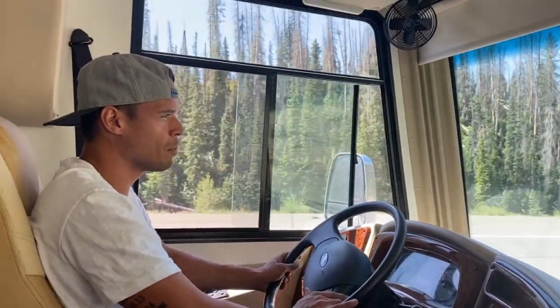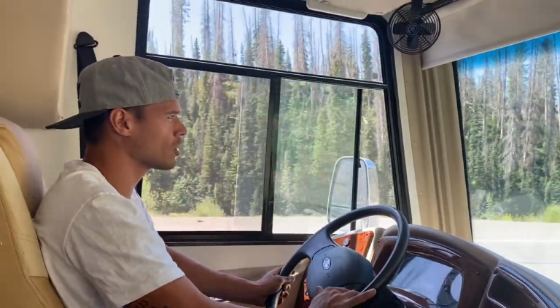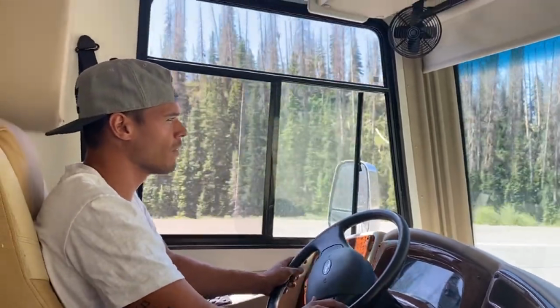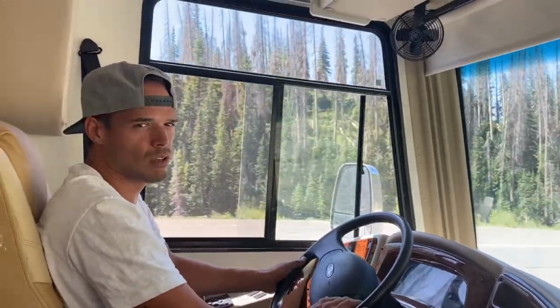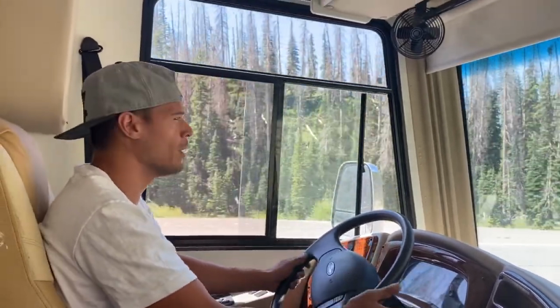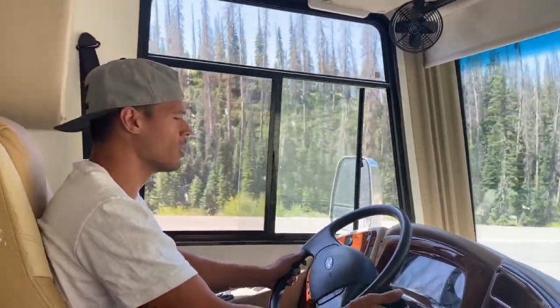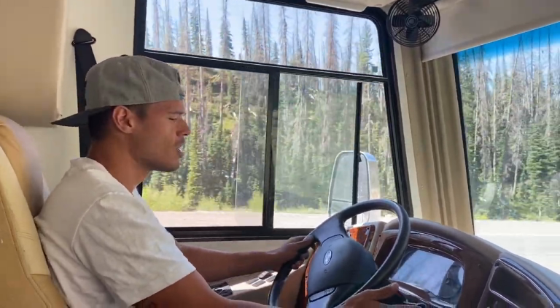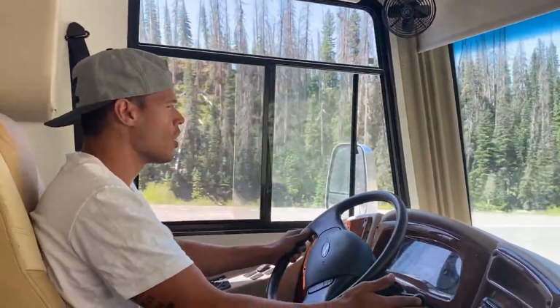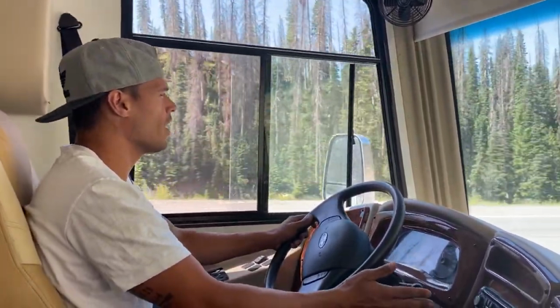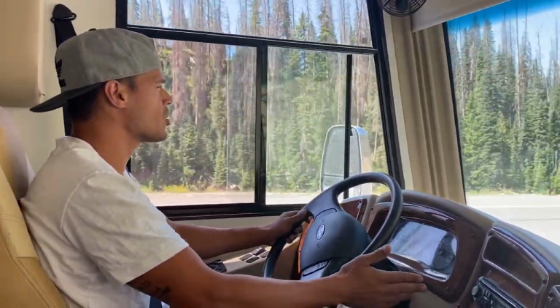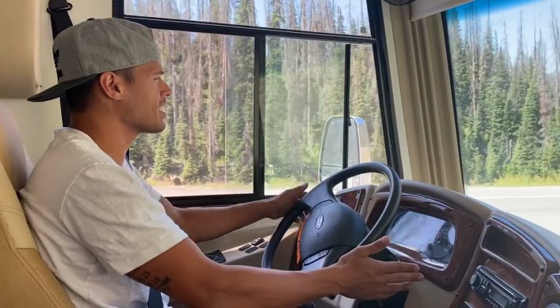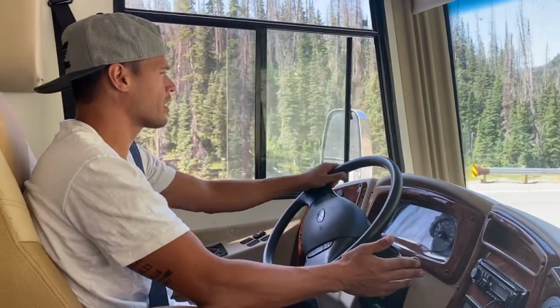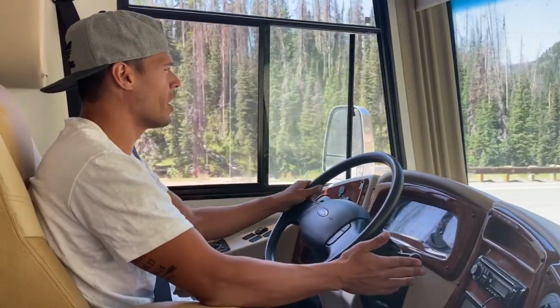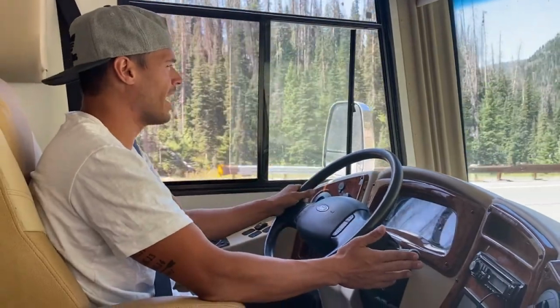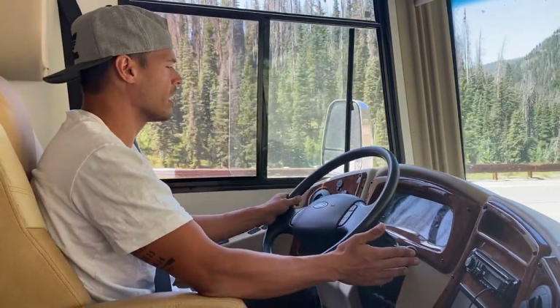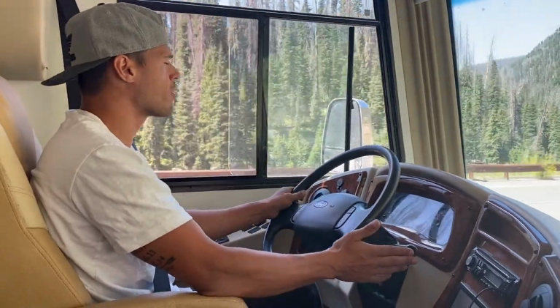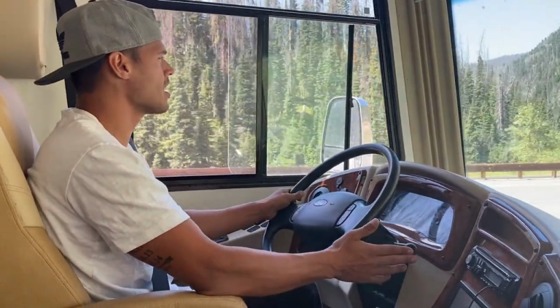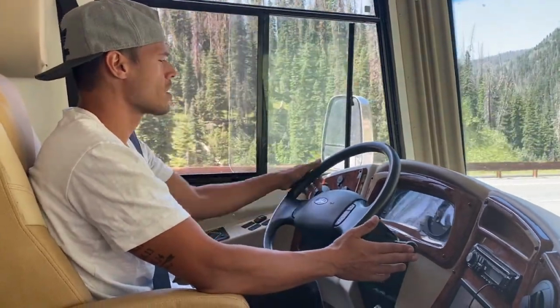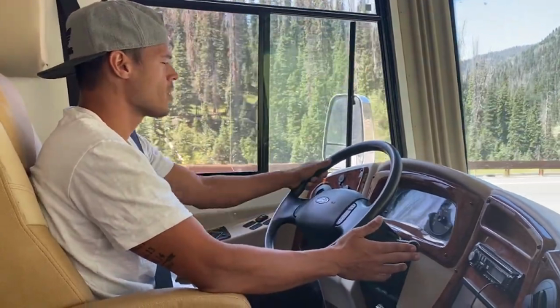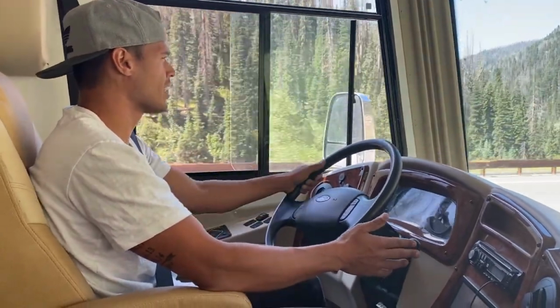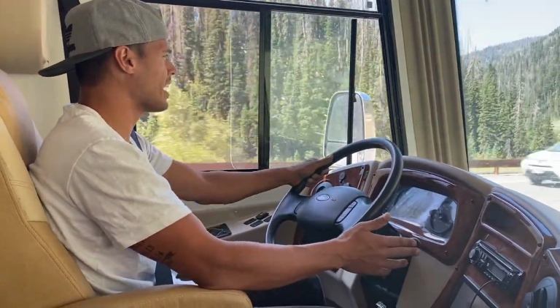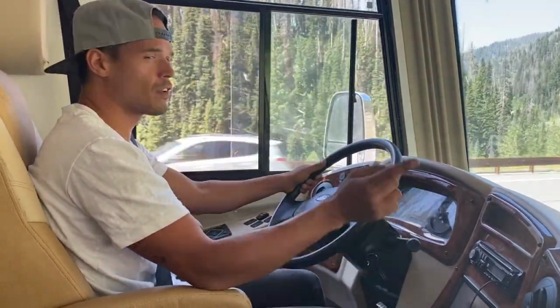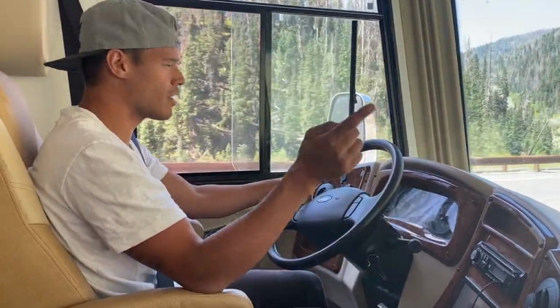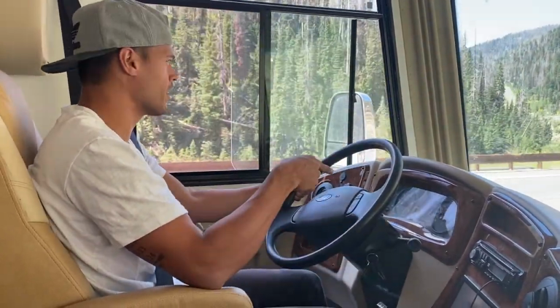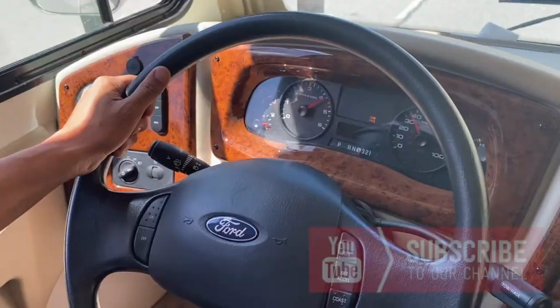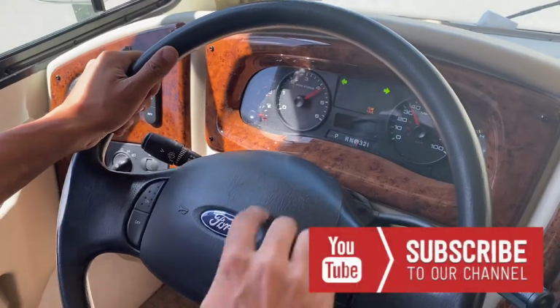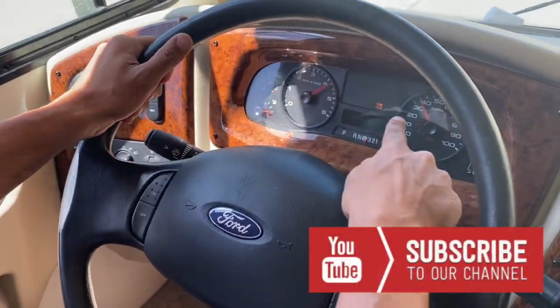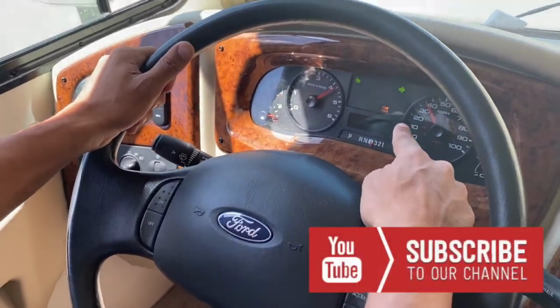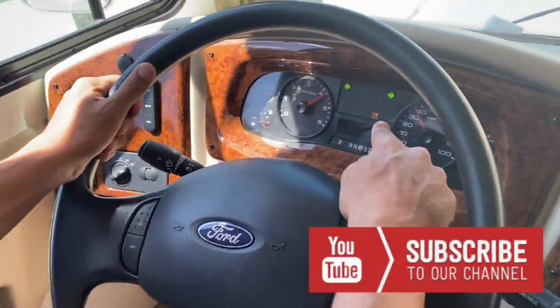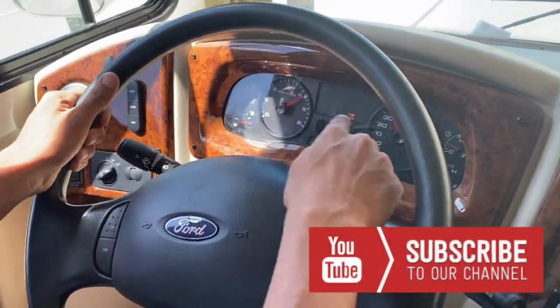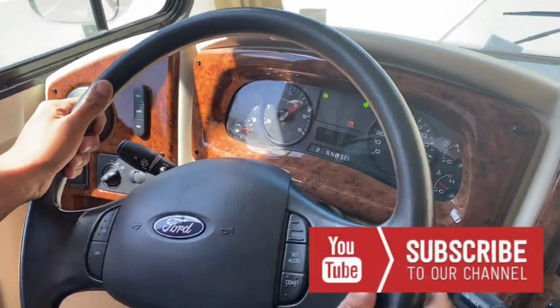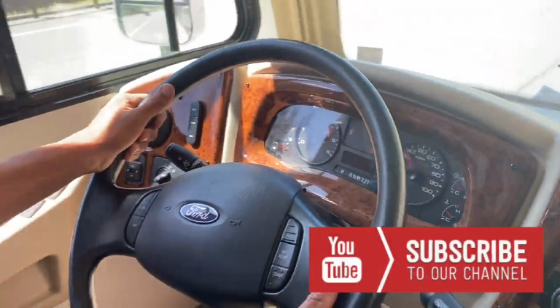In order to put your vehicle in that mode, on the shifting stick there's a button on the end of it. If you press it, there's a light — and that Tow/Haul light is going to indicate that you're in that mode.